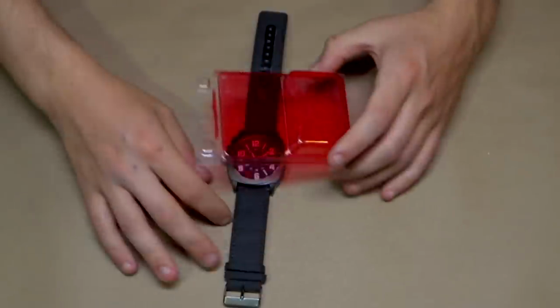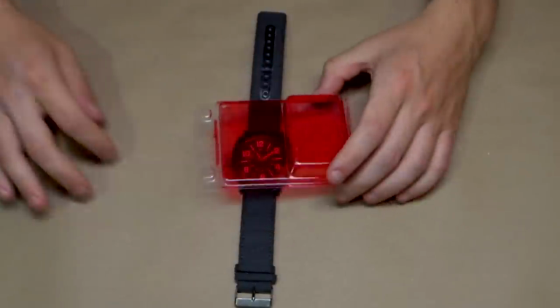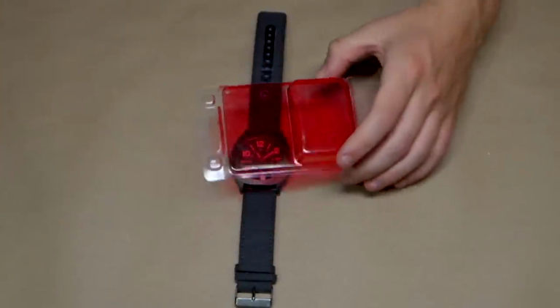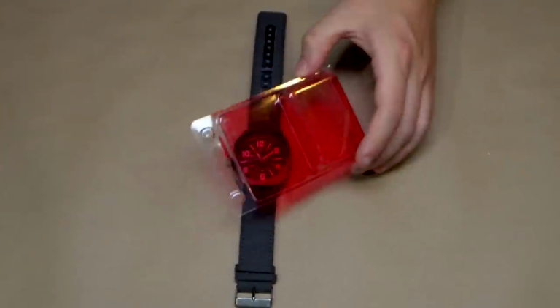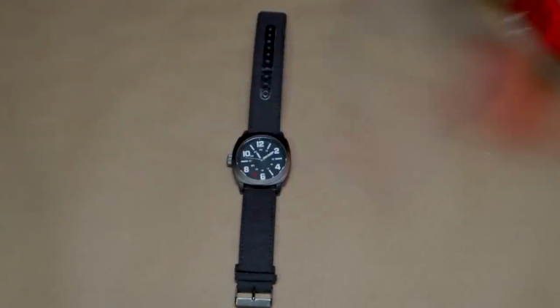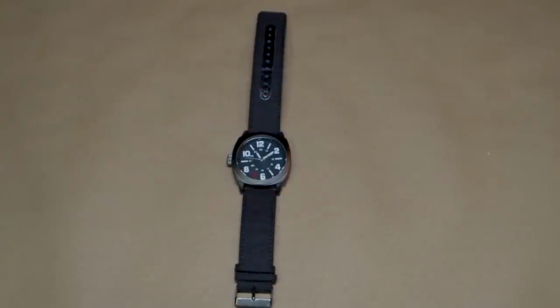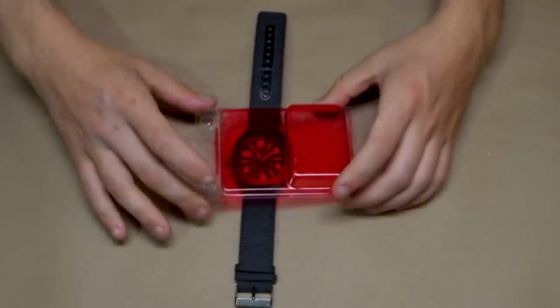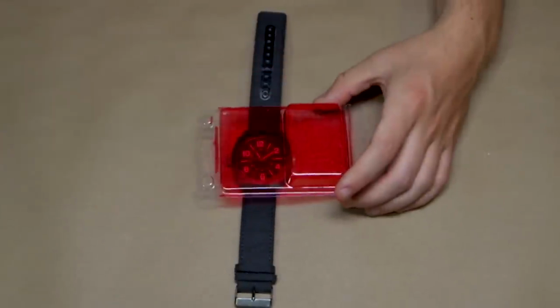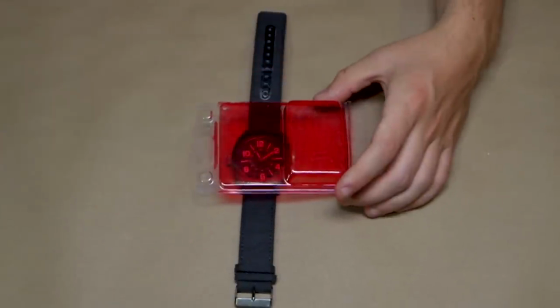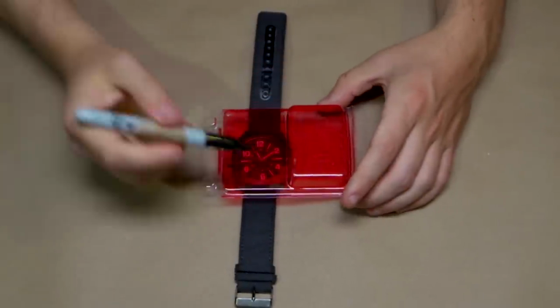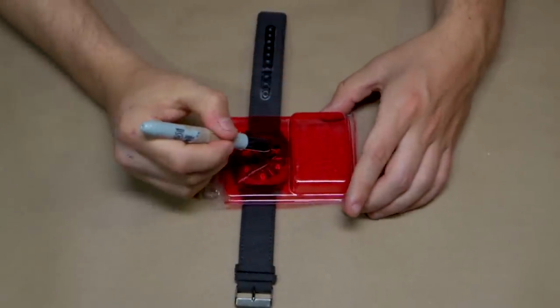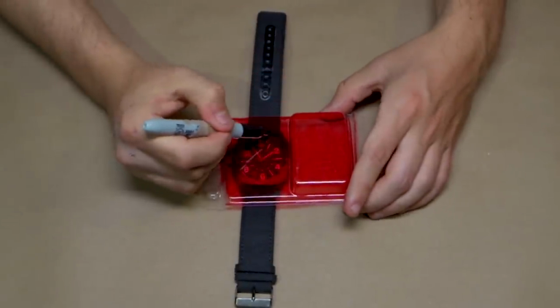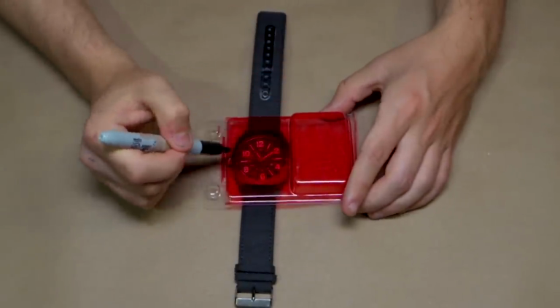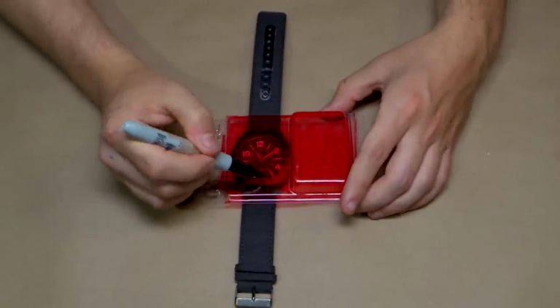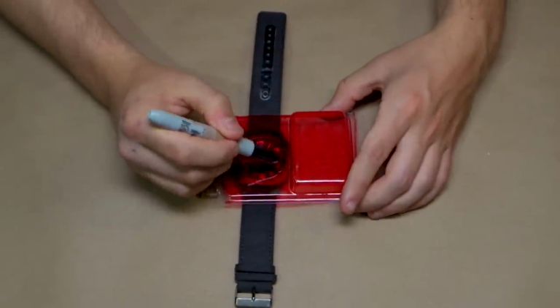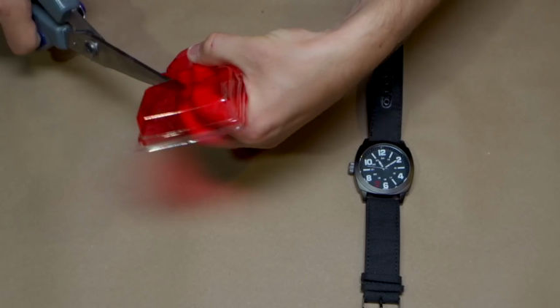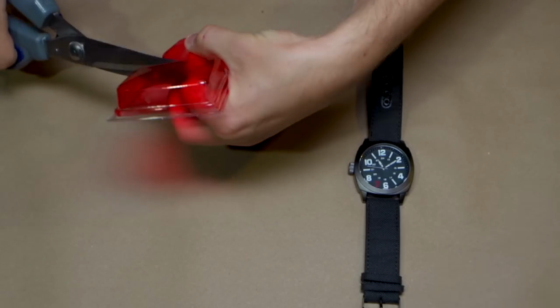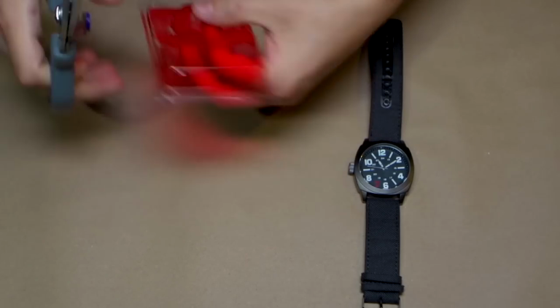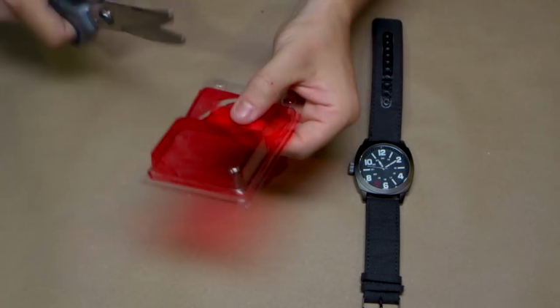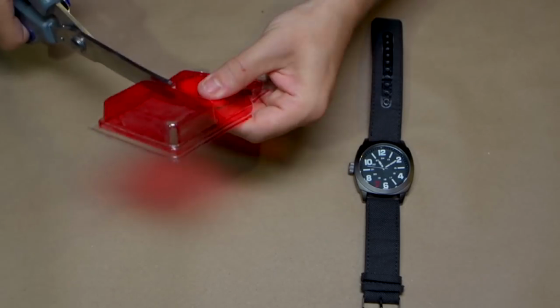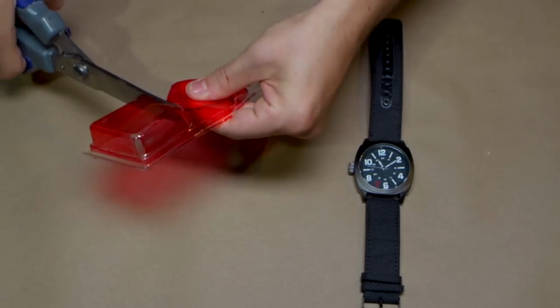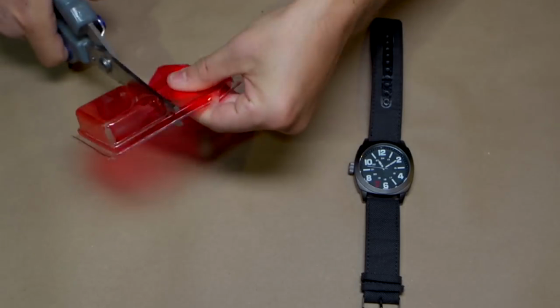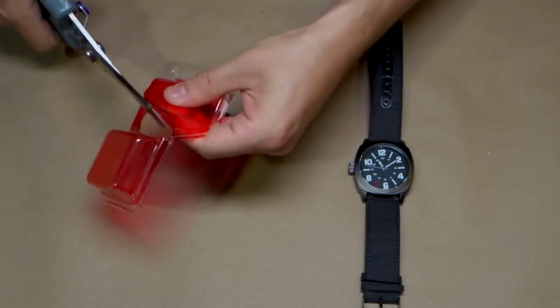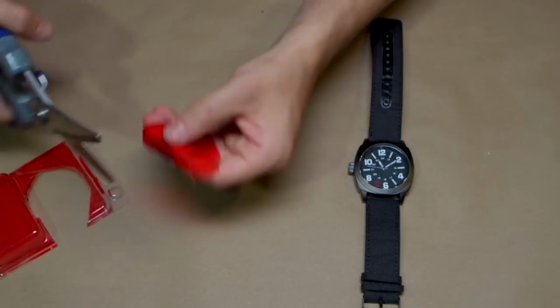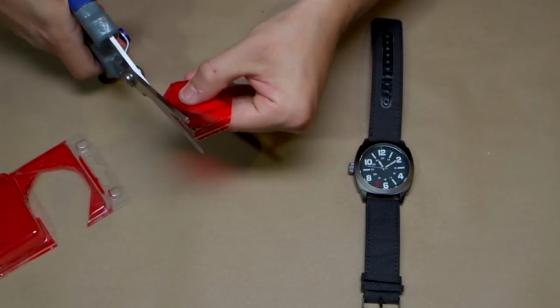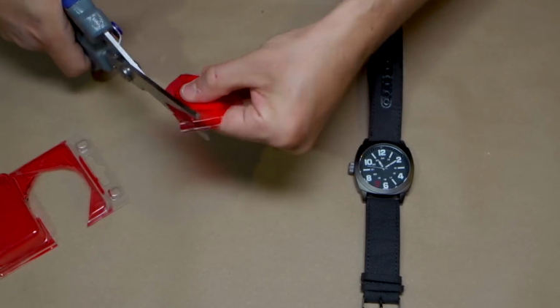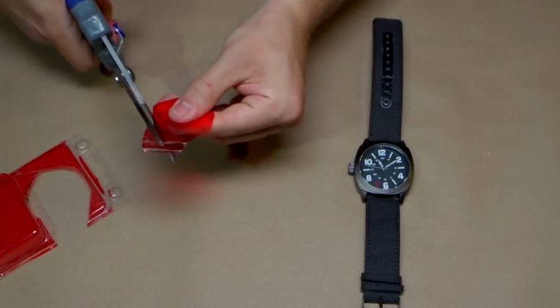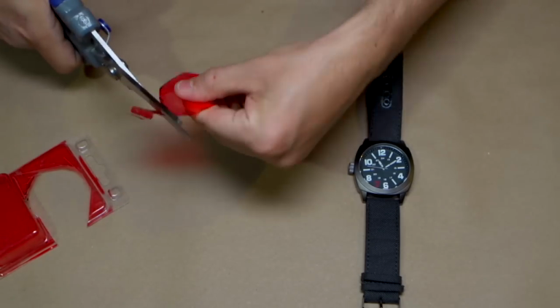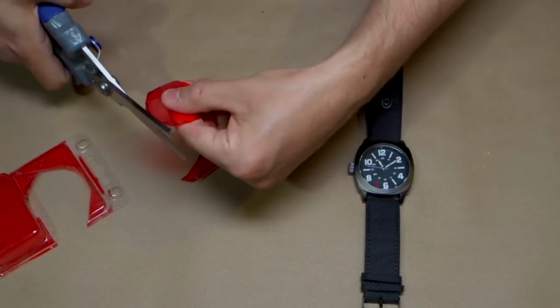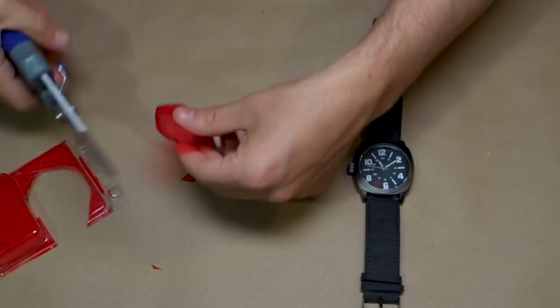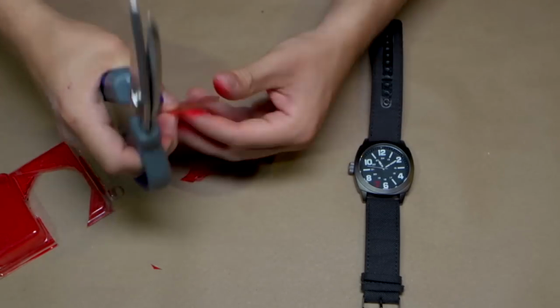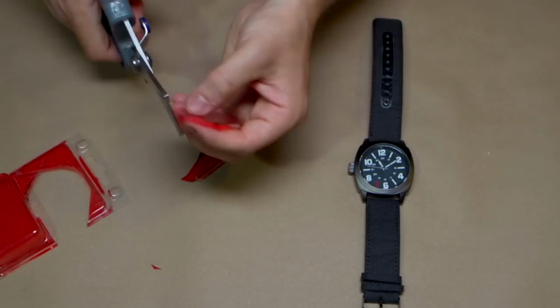To make the red plastic circle, take a piece of red packaging plastic. Measure and cut the right size circle according to the size of the watch, and then cut it into a circle.